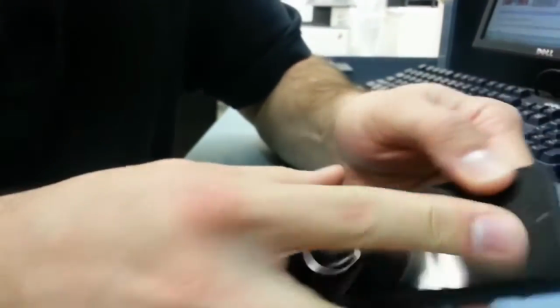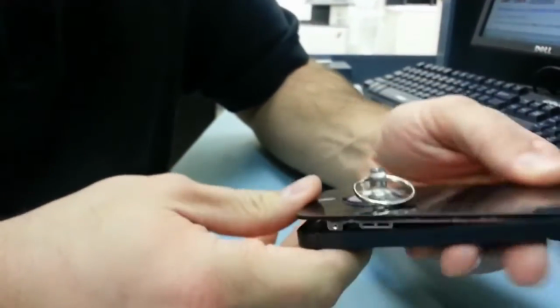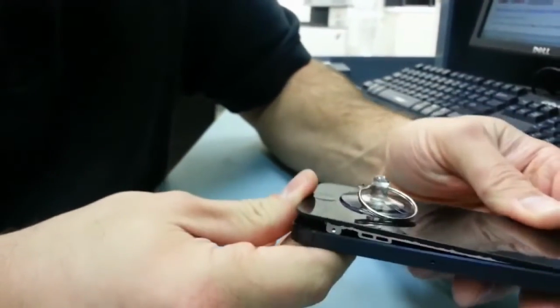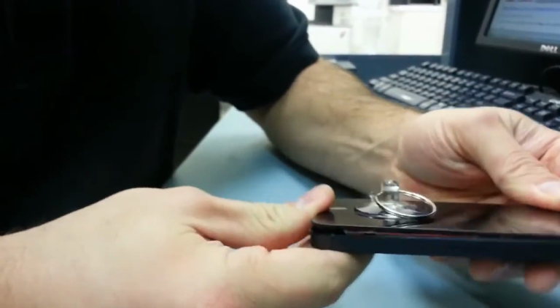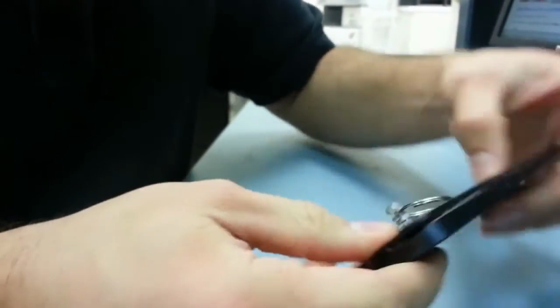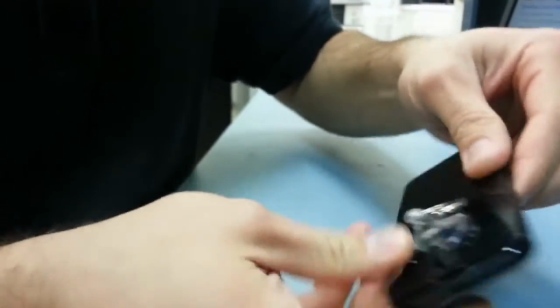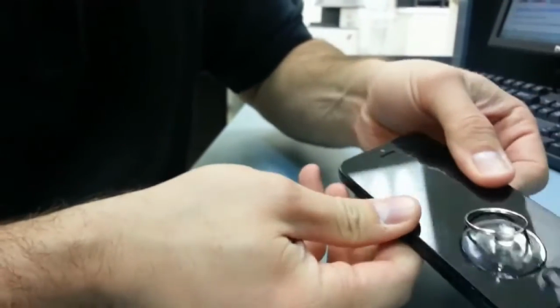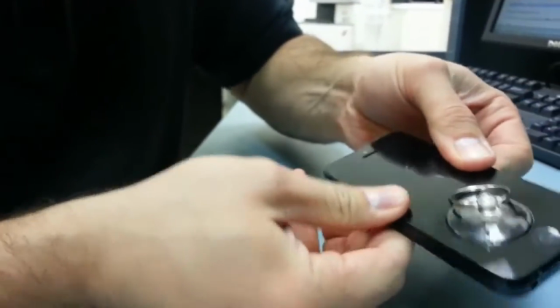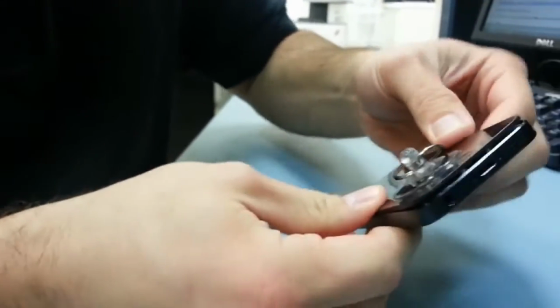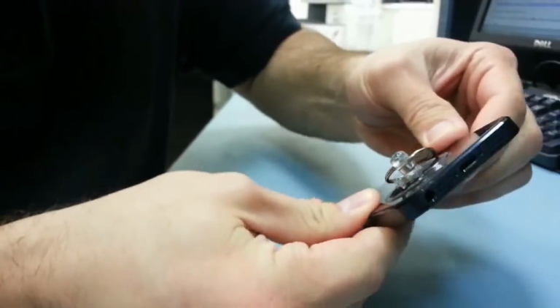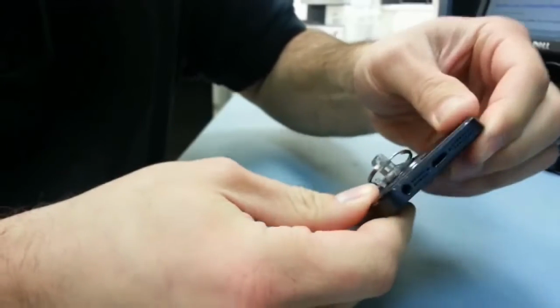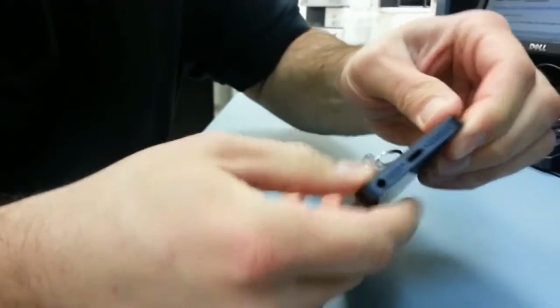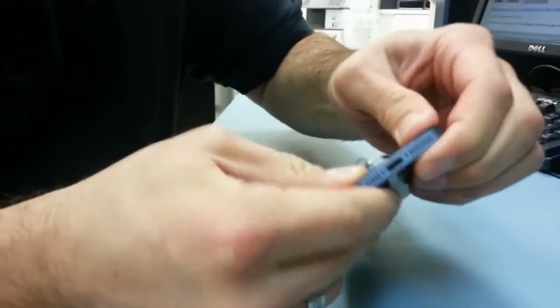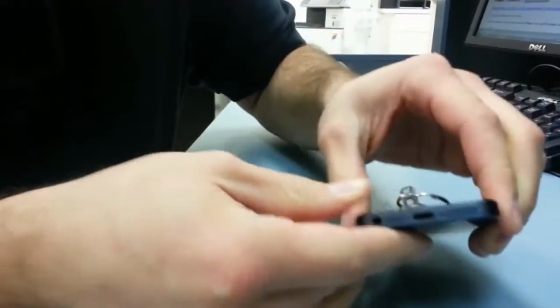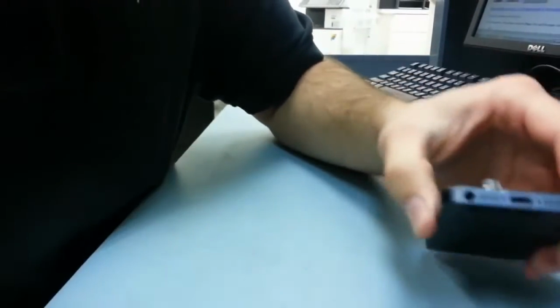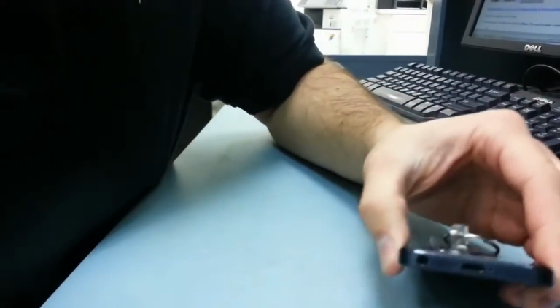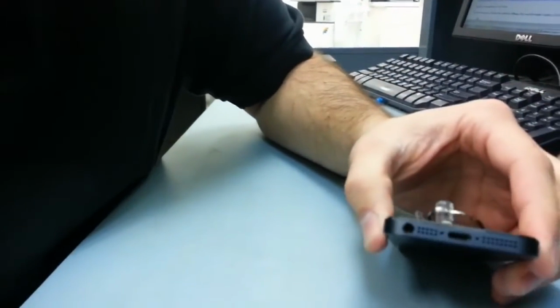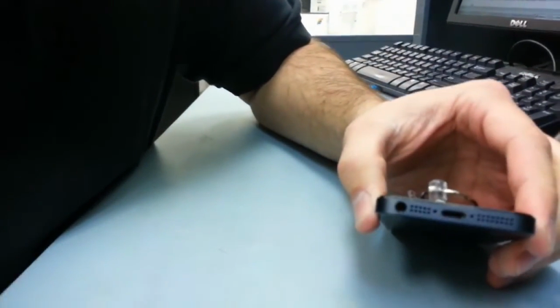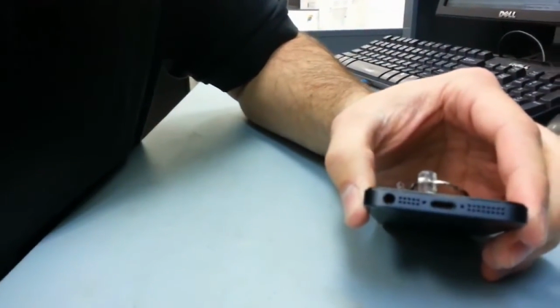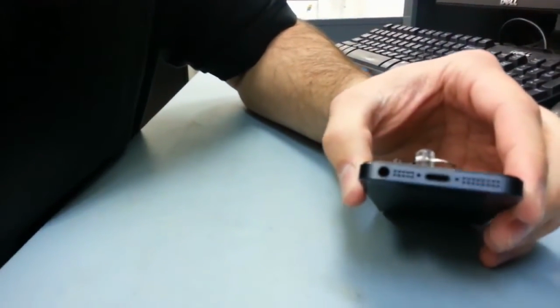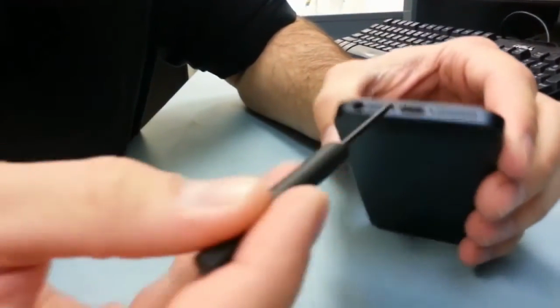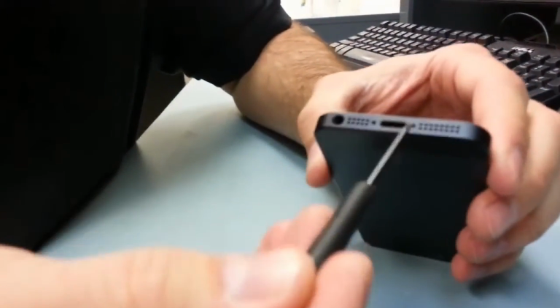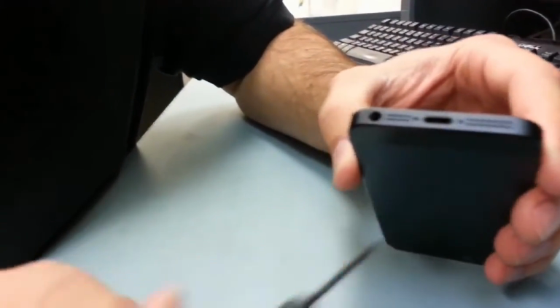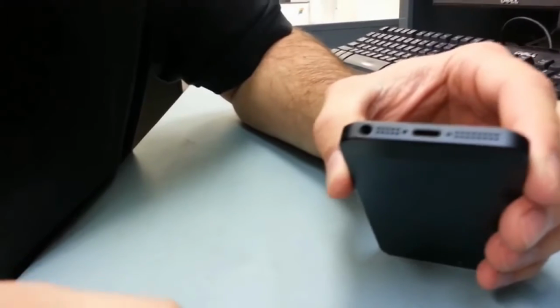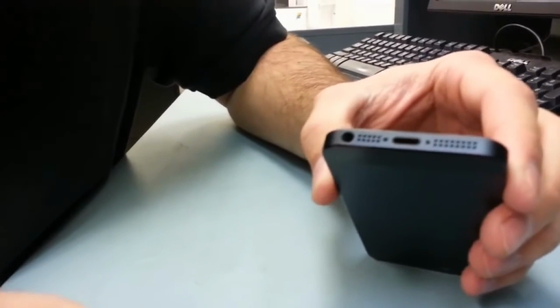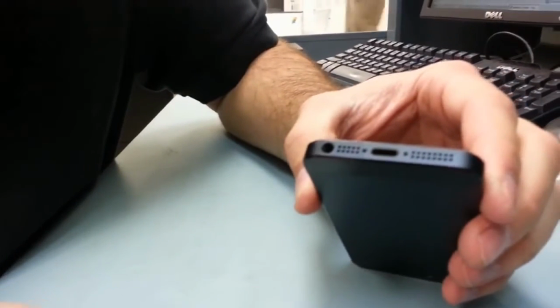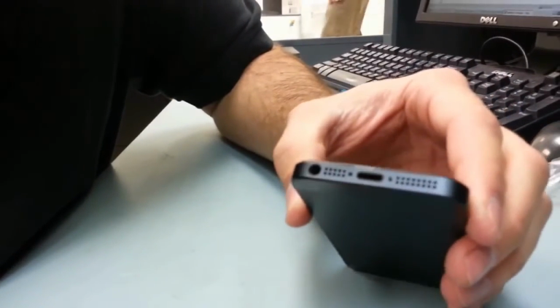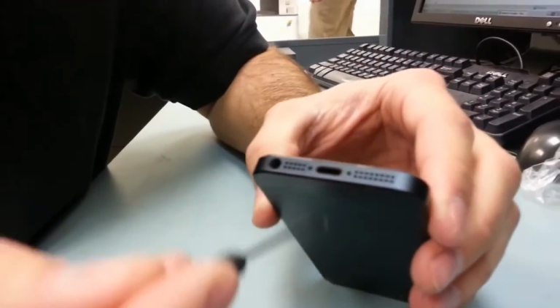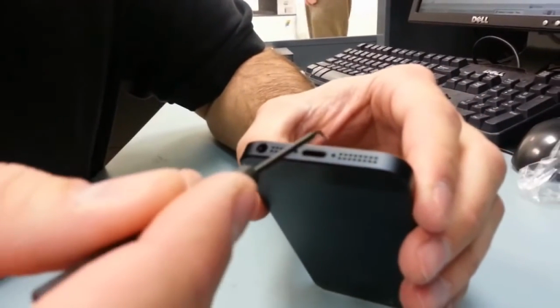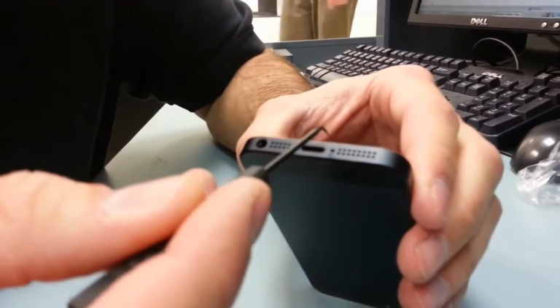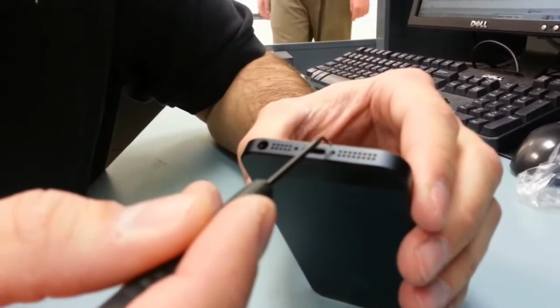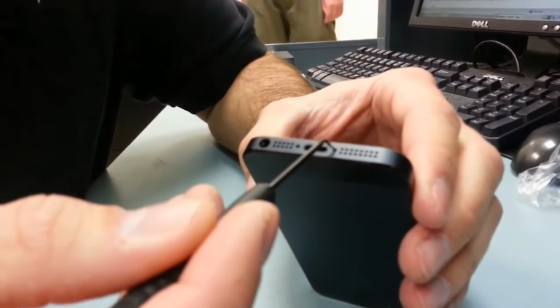When you're putting the top back on, make sure you slide the top in first, and then you can press the phone down the sides and clip it all into place. After you're done and it's all back in place, you can put the bottom two star screws in.